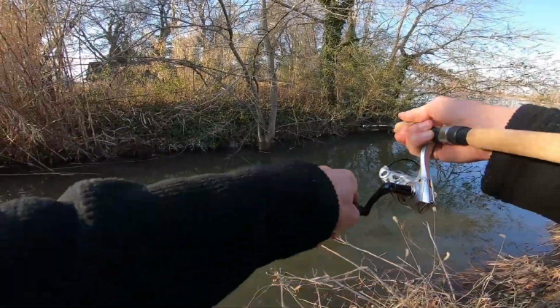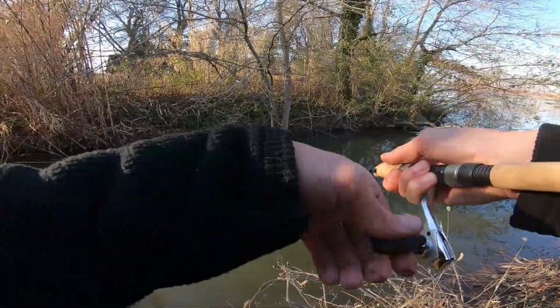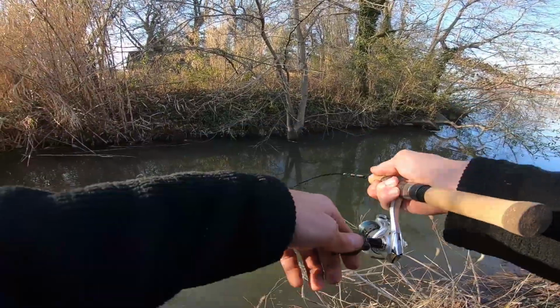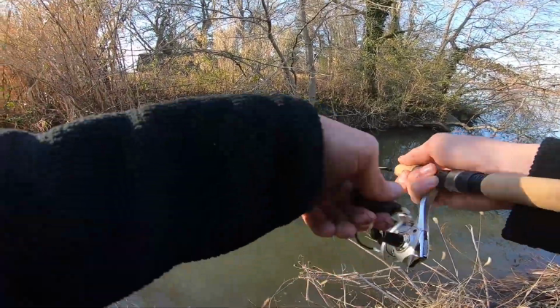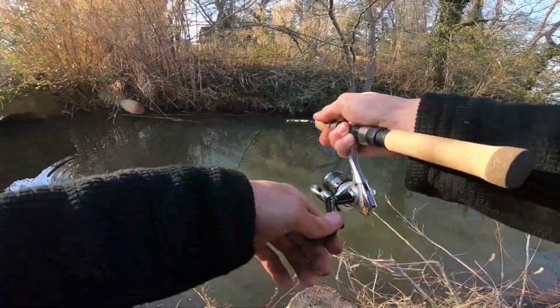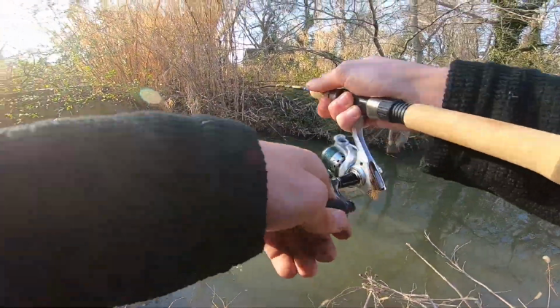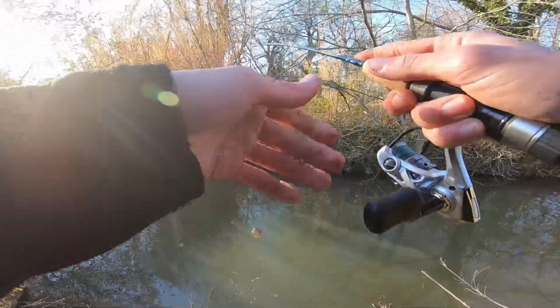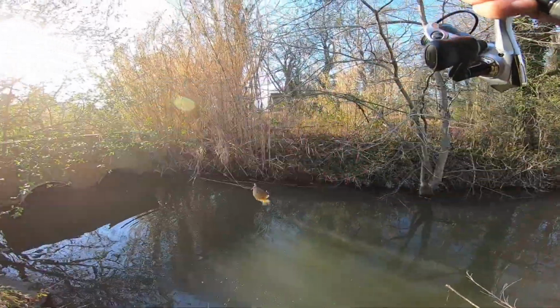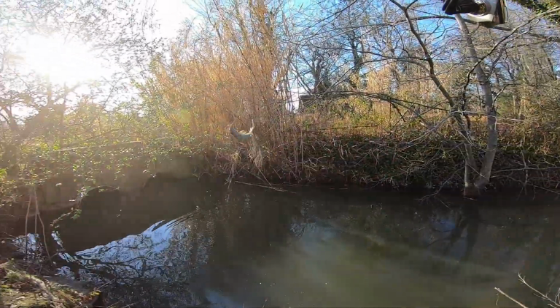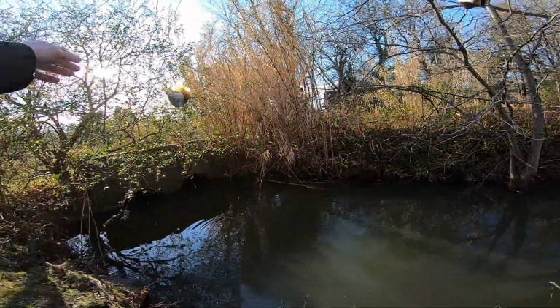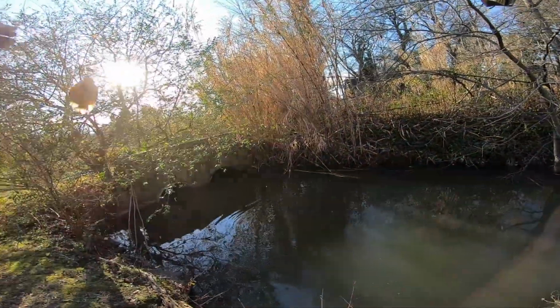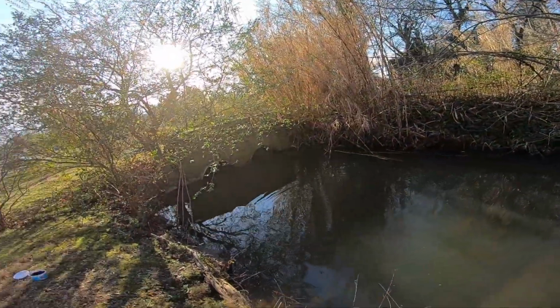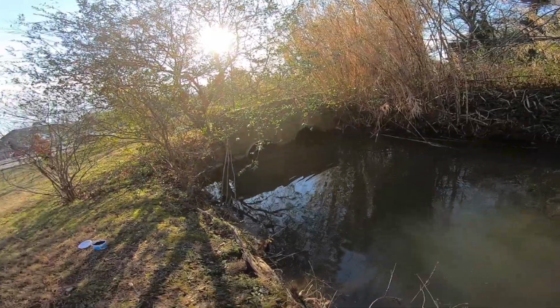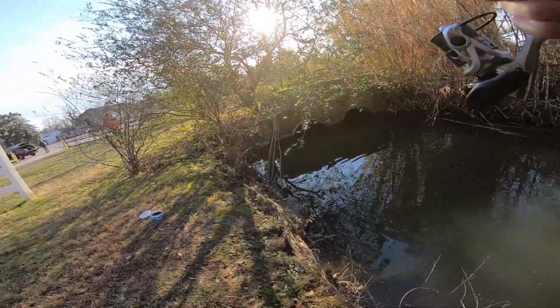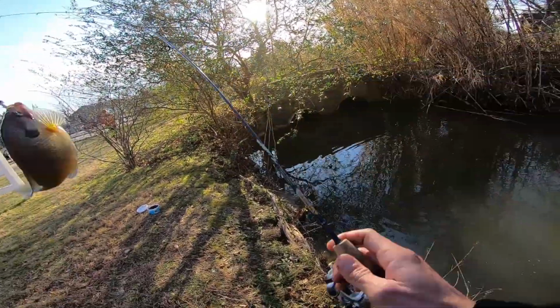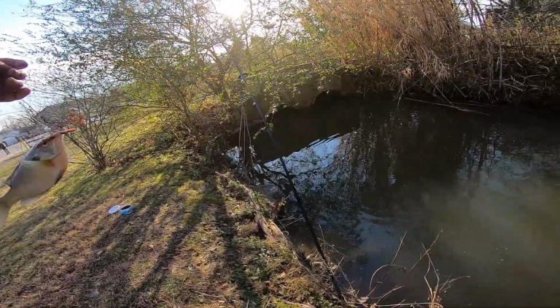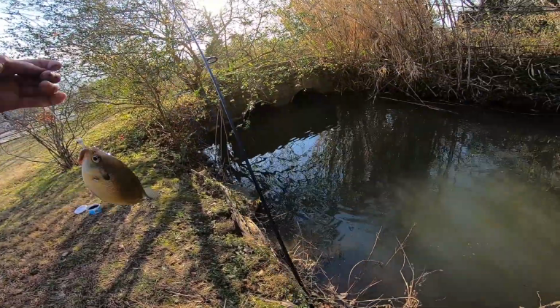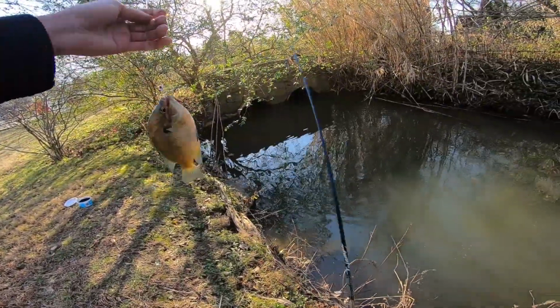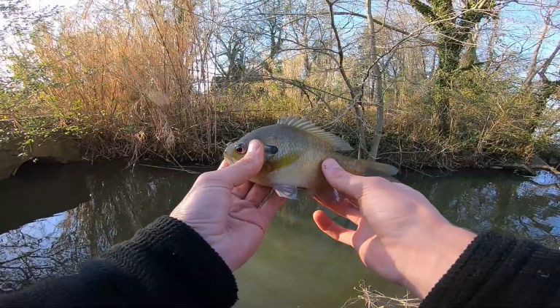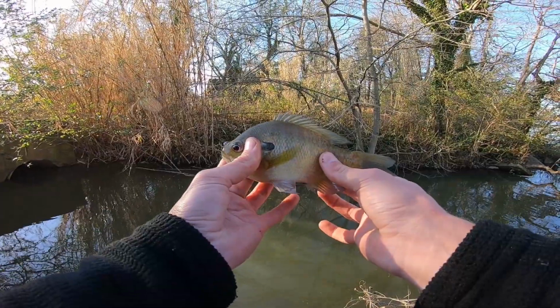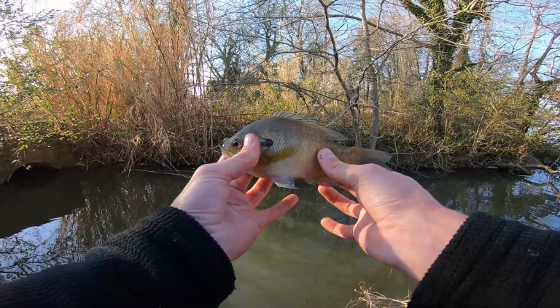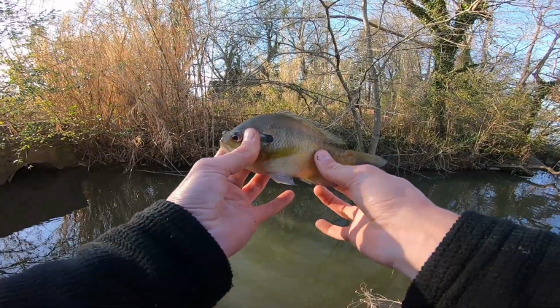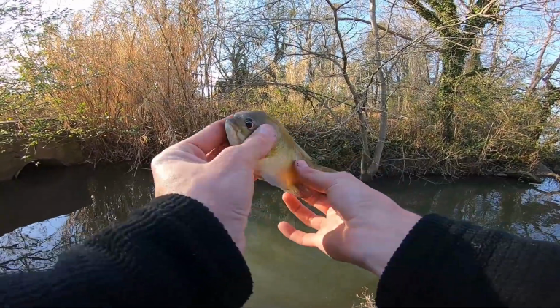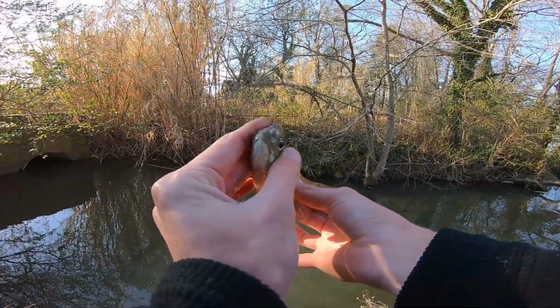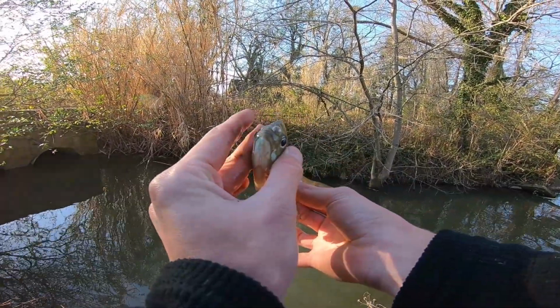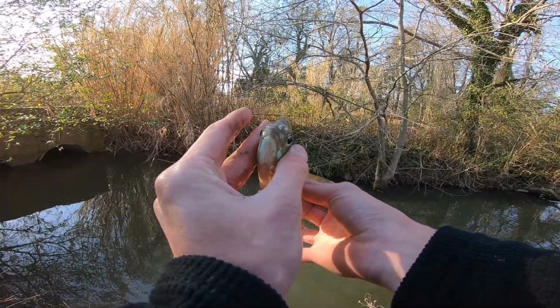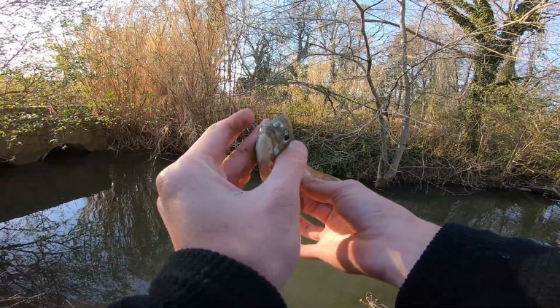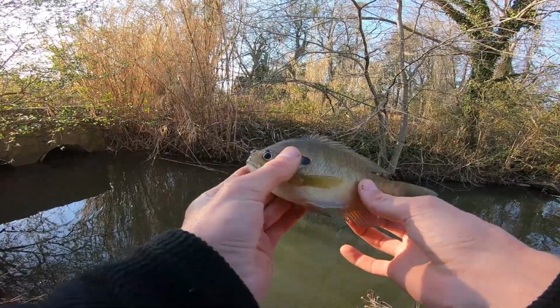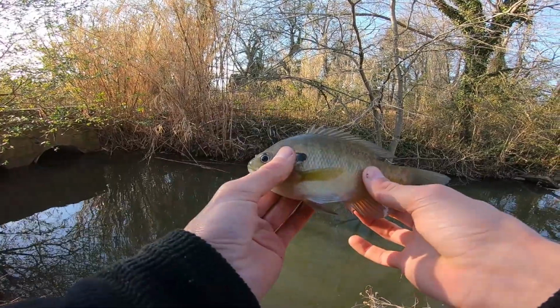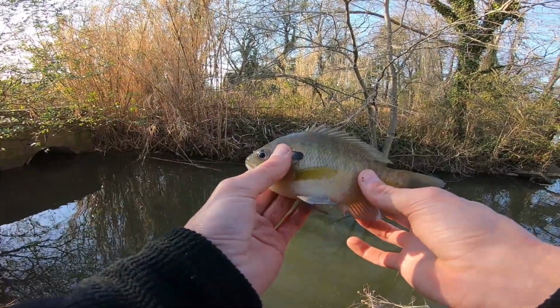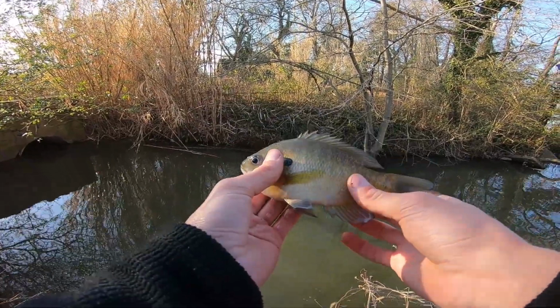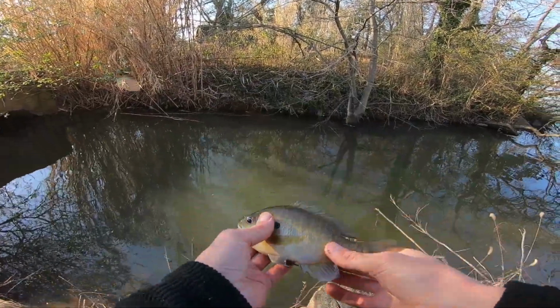That's a different one — what are you? There we go! First actual panfish of the day. It's a little bluegill. Pretty little guy.